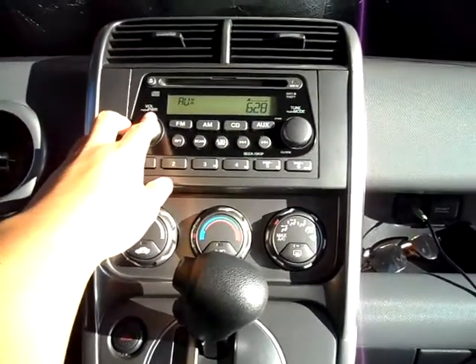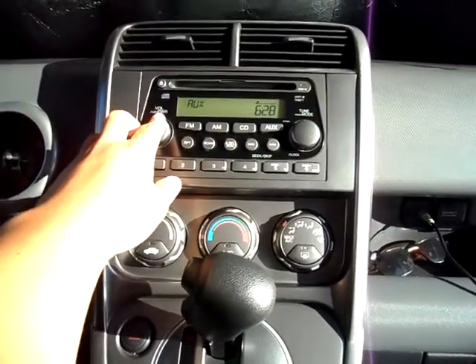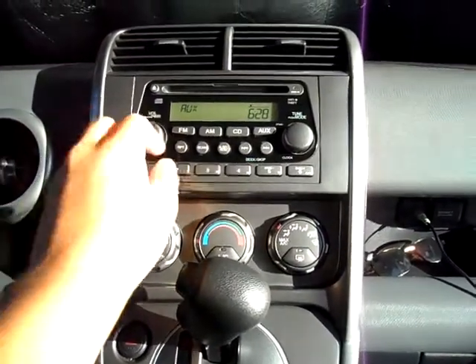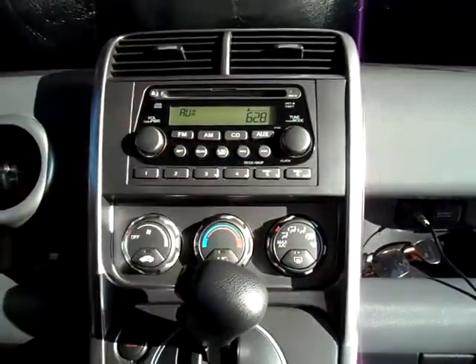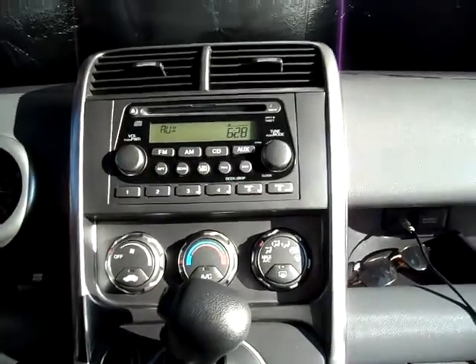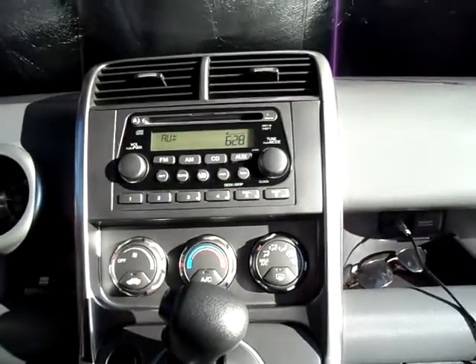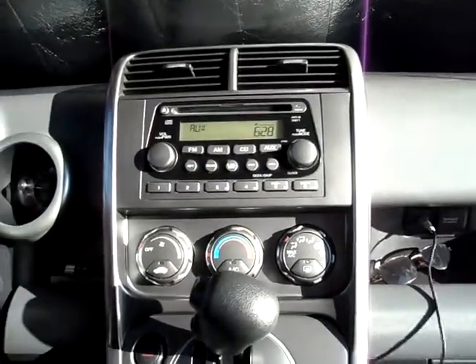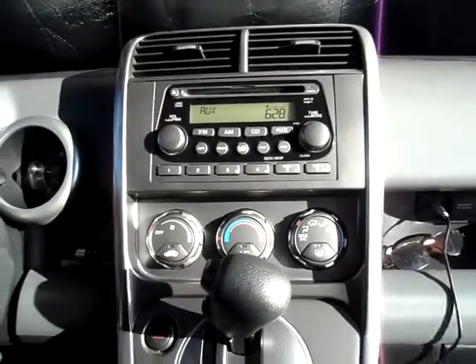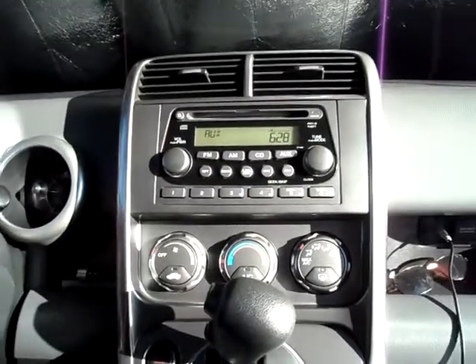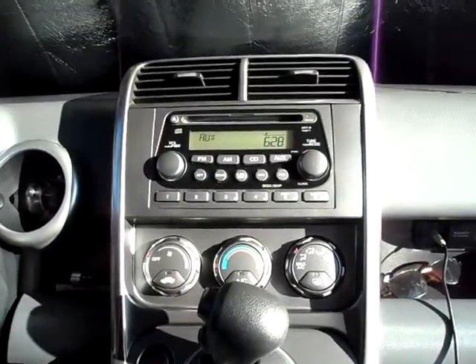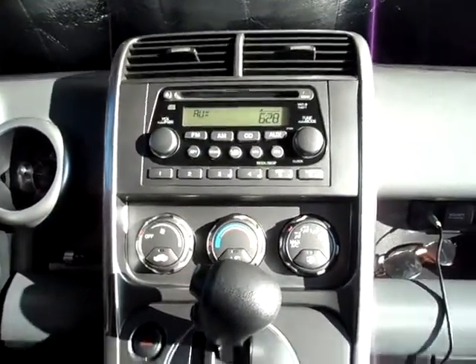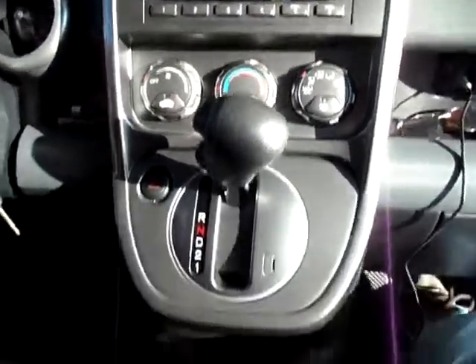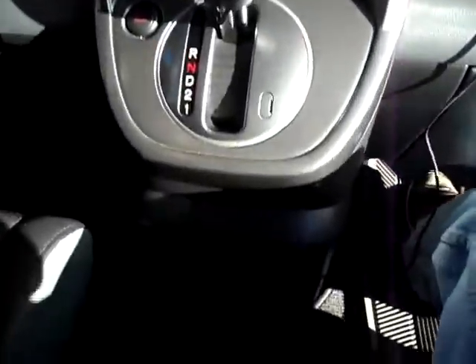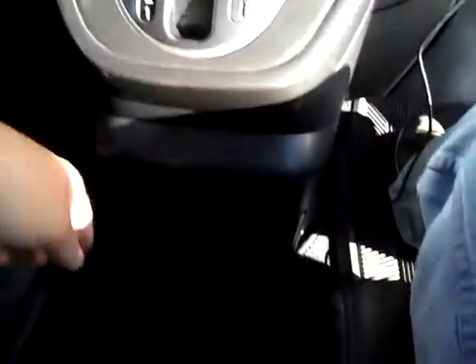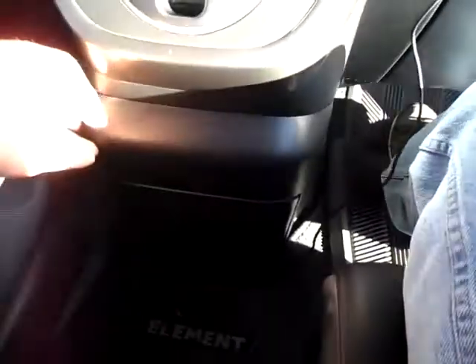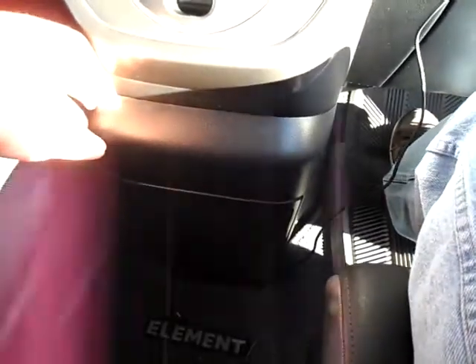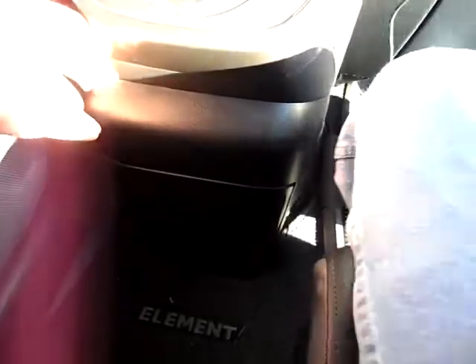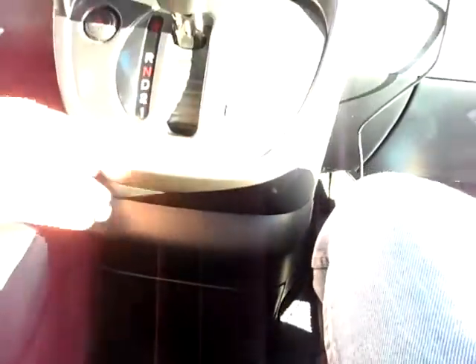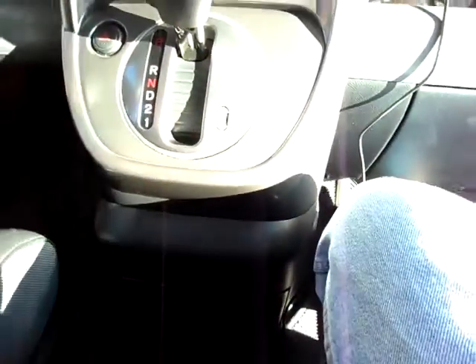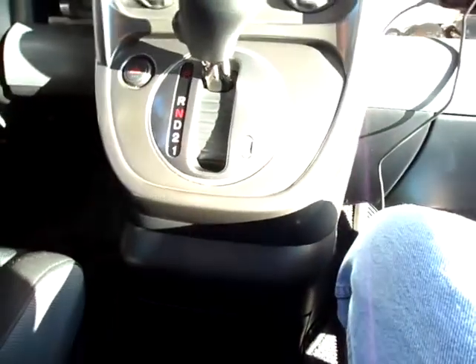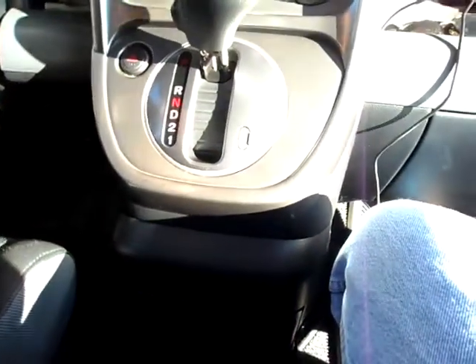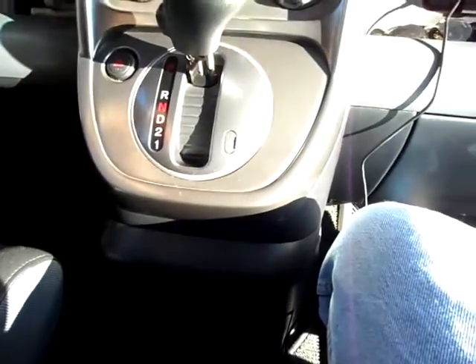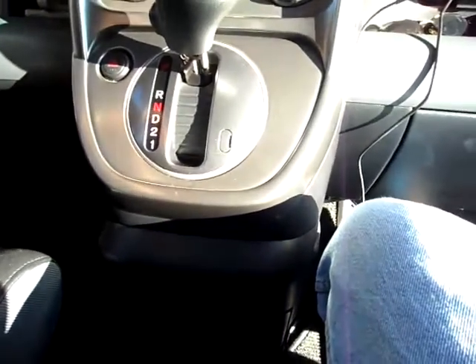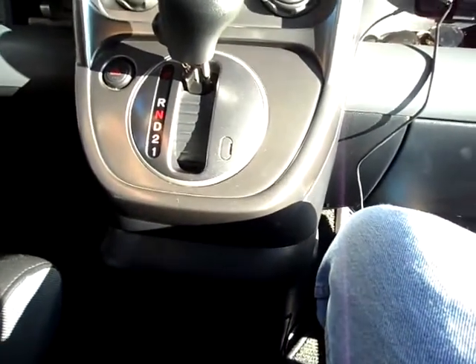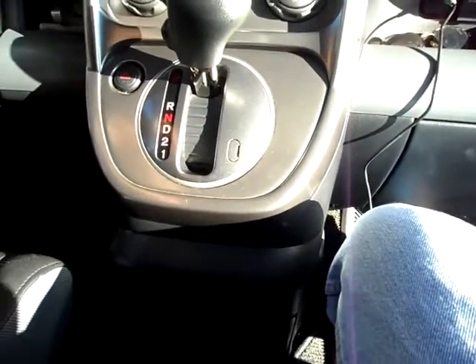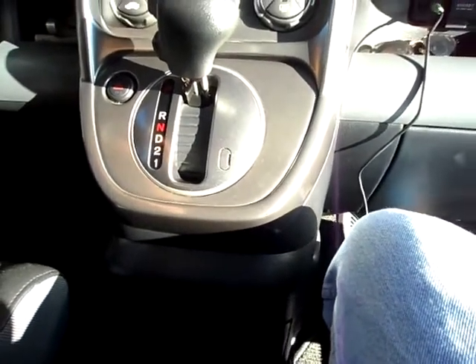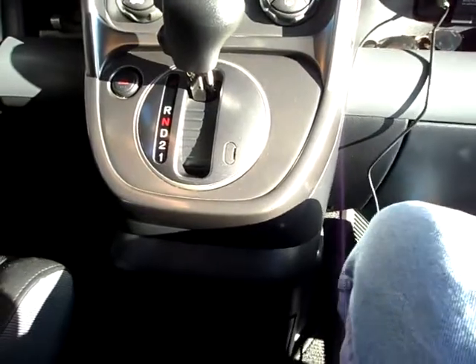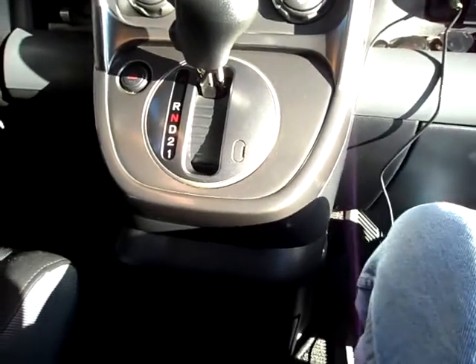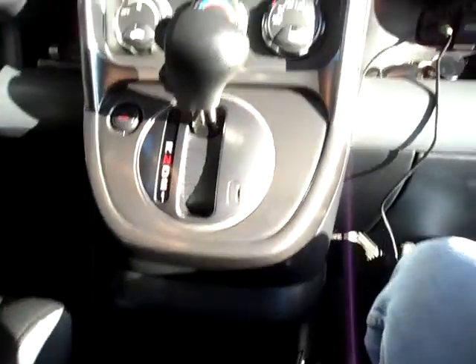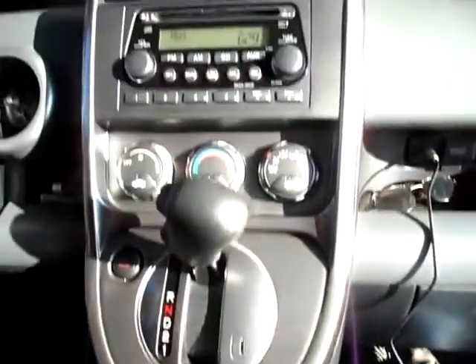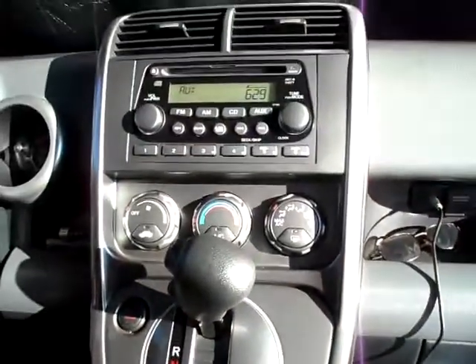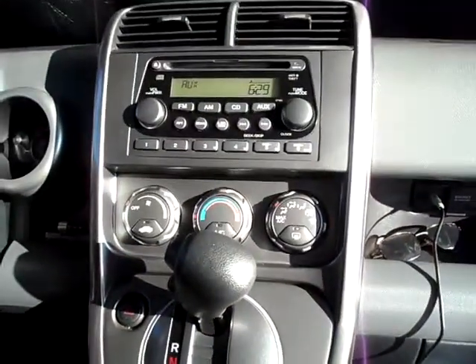I'm going to move myself to the back, including with the camera, since this system — due to the subwoofer placement — if you sit in the rear, the bass sounds way cleaner than sitting in the front. So I'm going to go ahead and do that real quick.